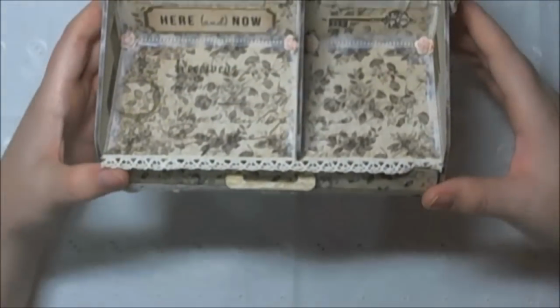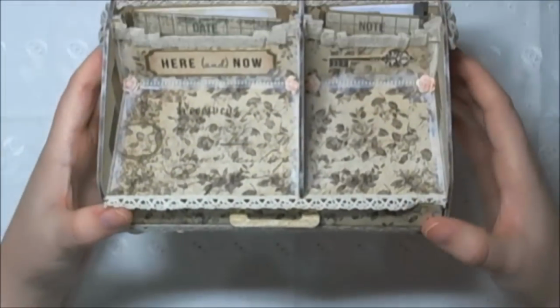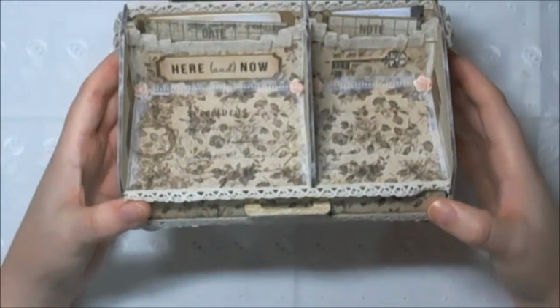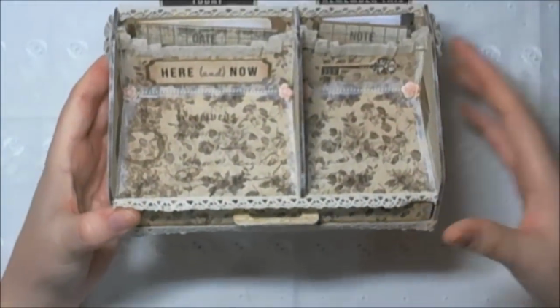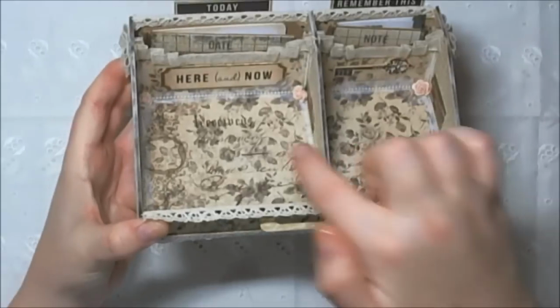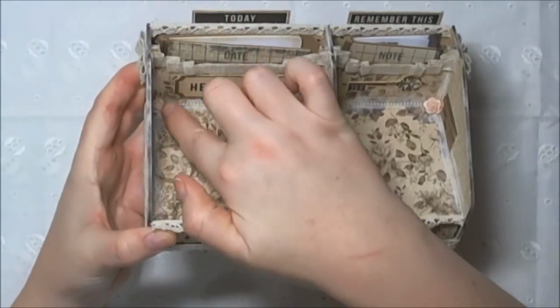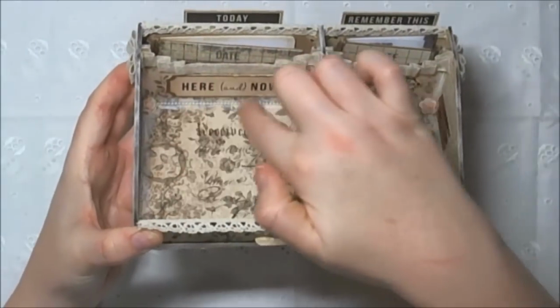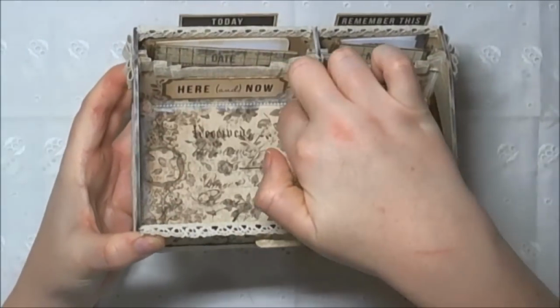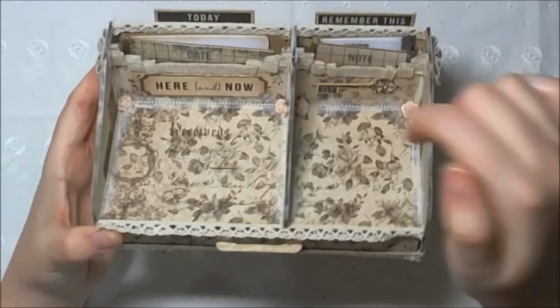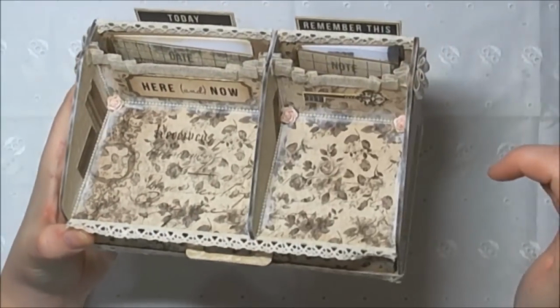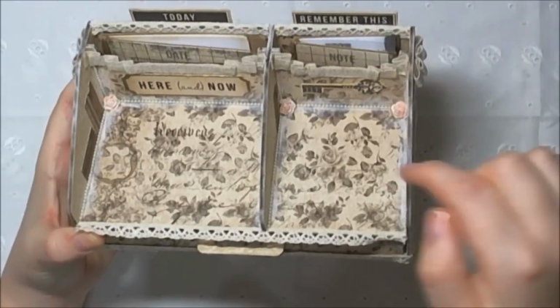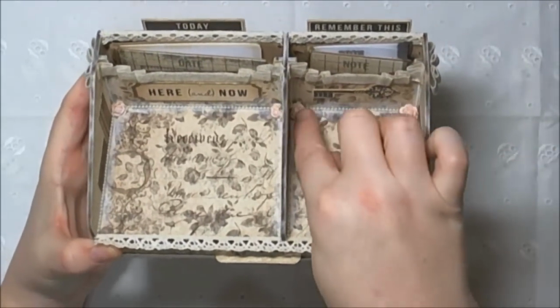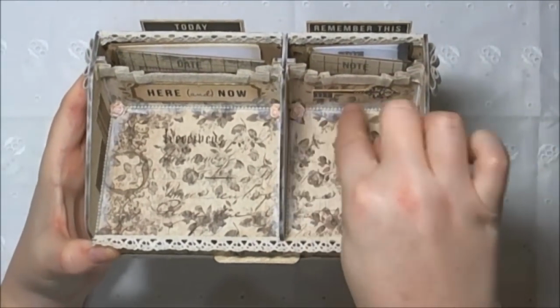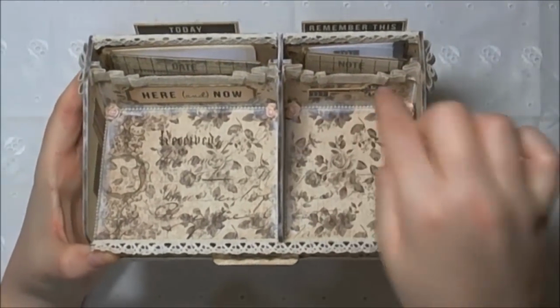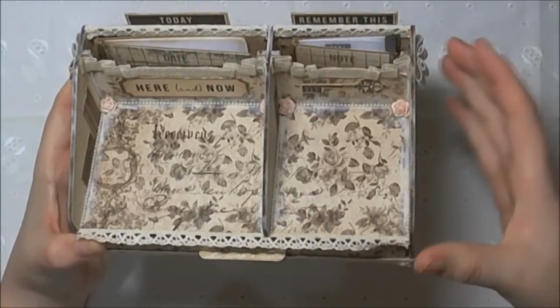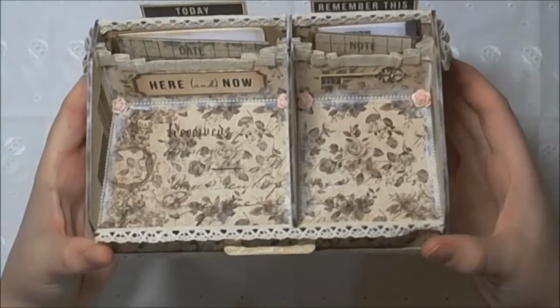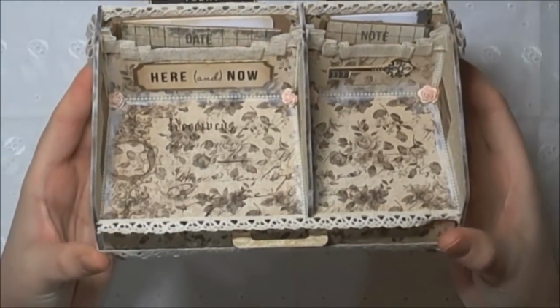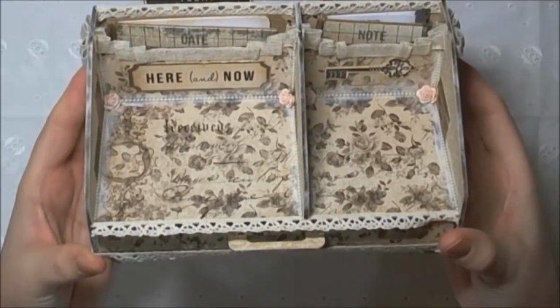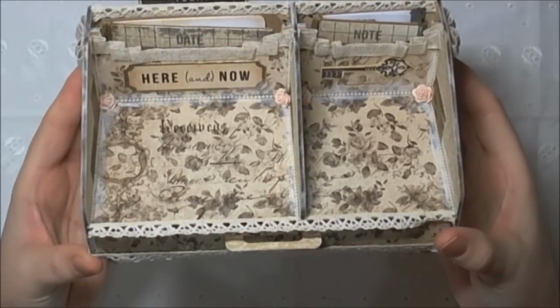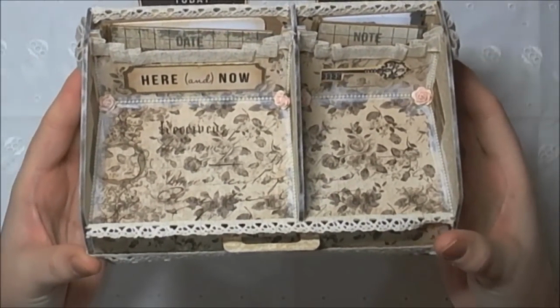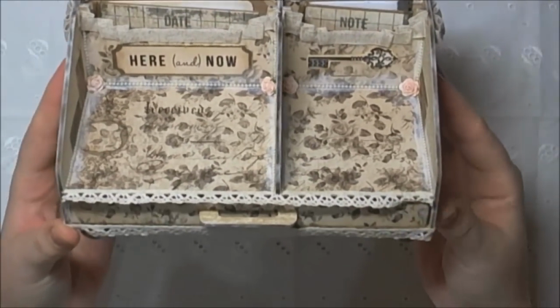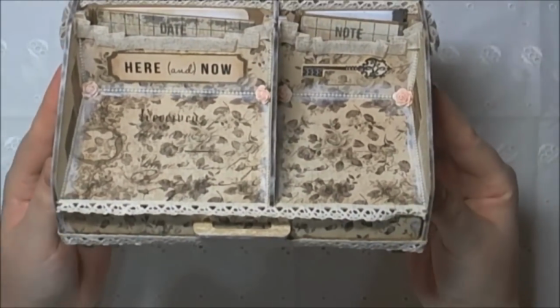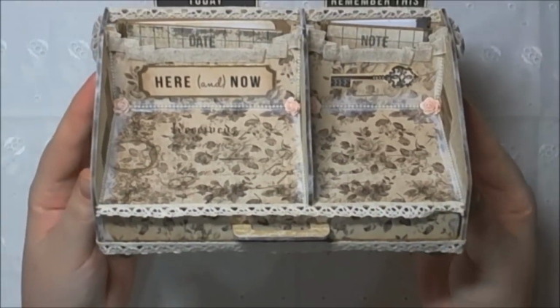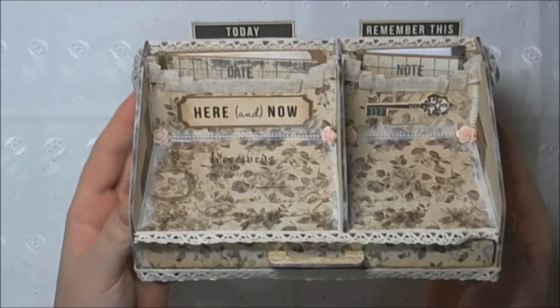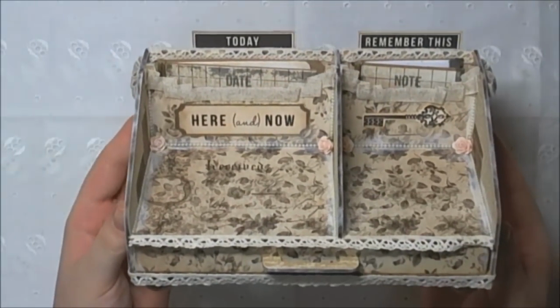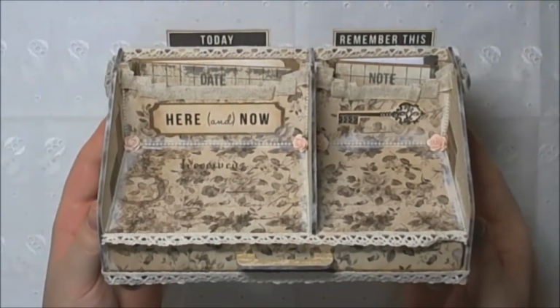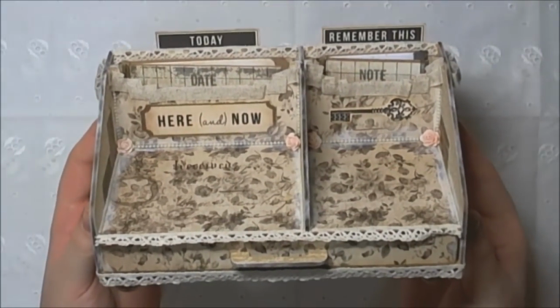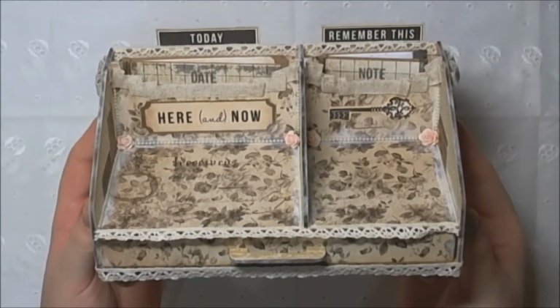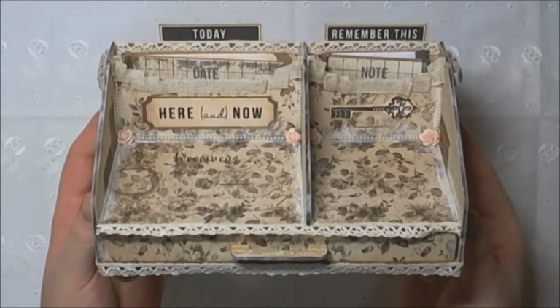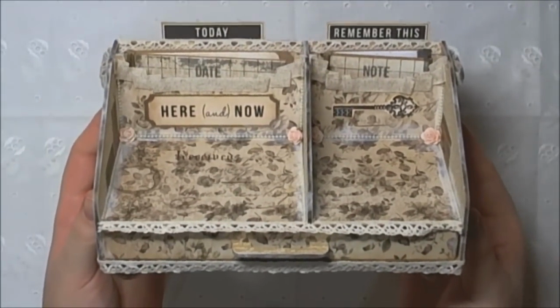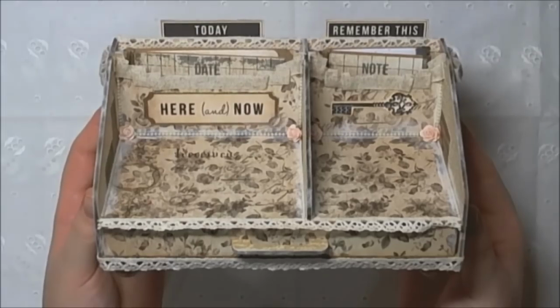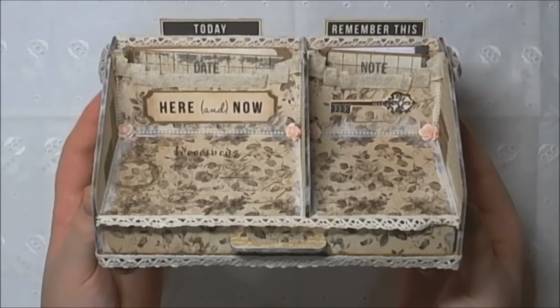I also used a couple of the Bold Orchid craft flowers. So yeah, that's my little project share for today.